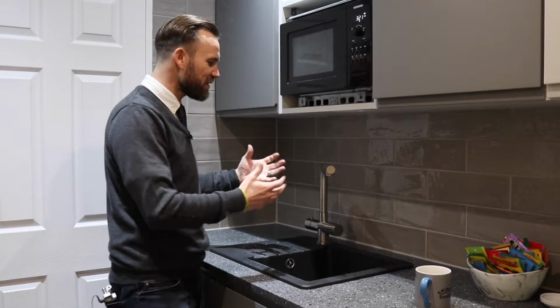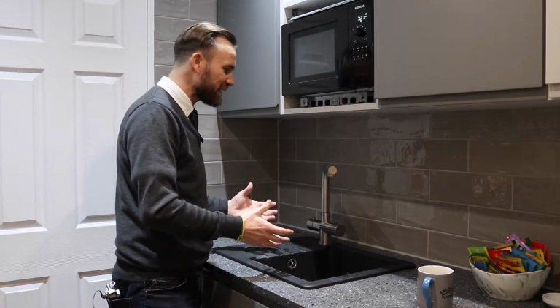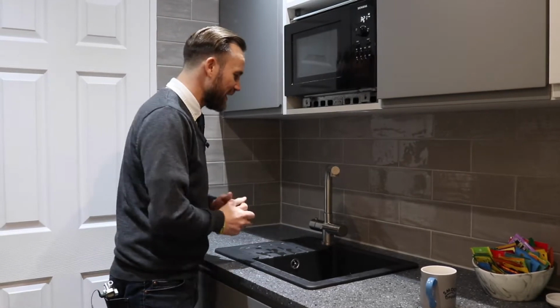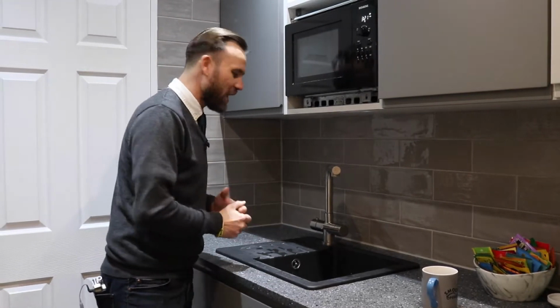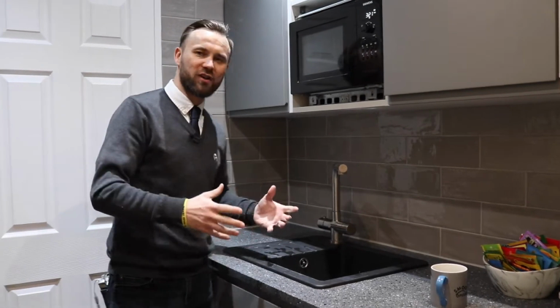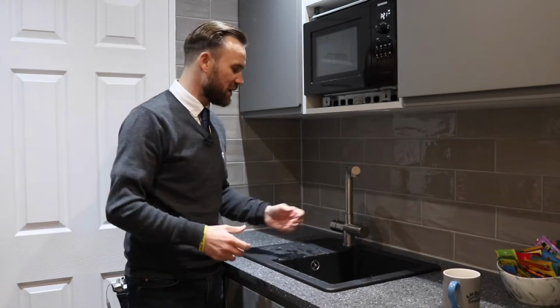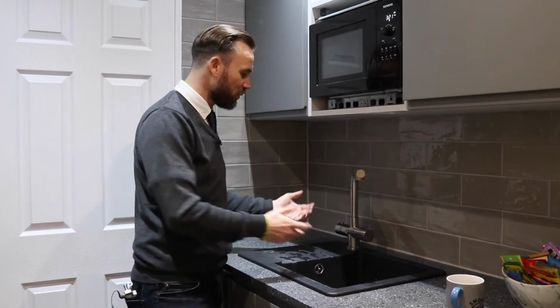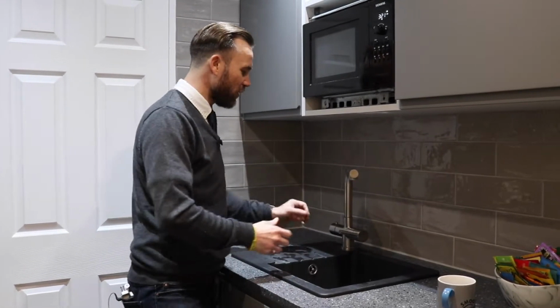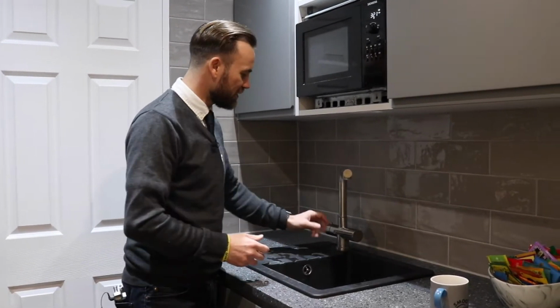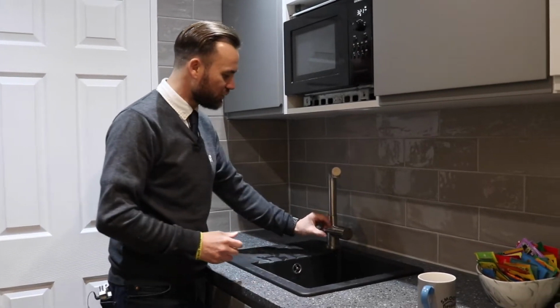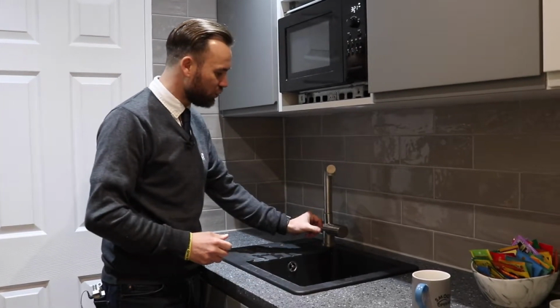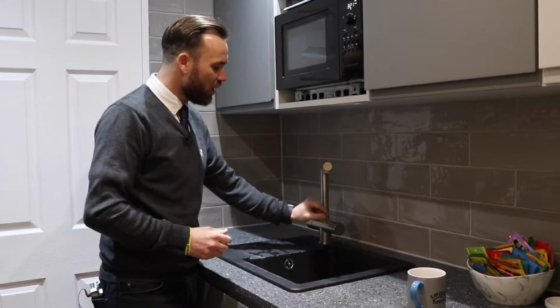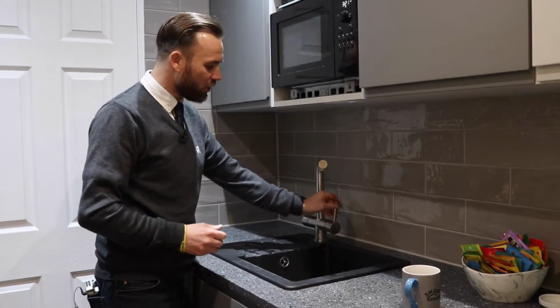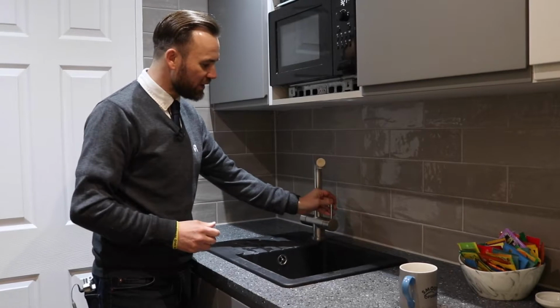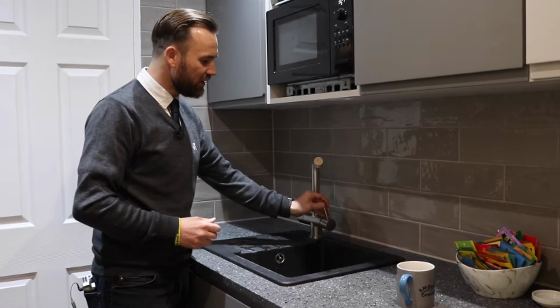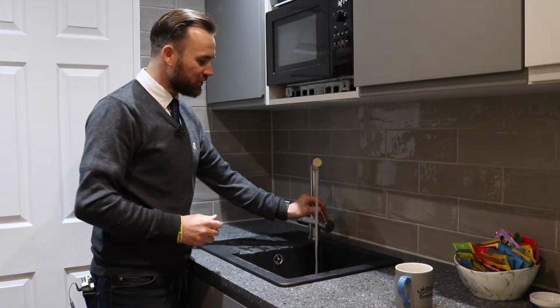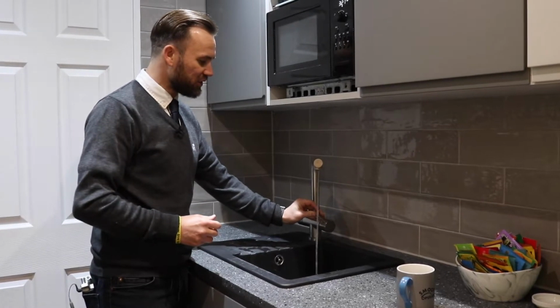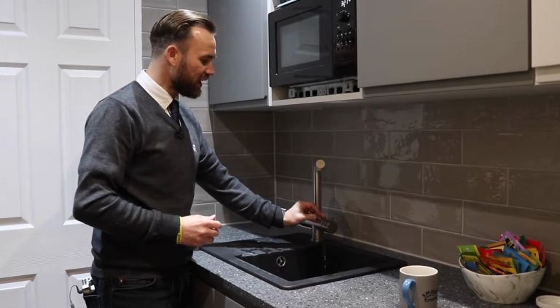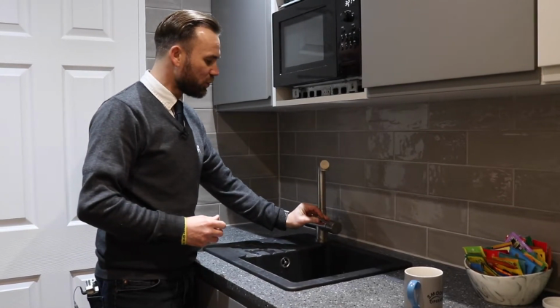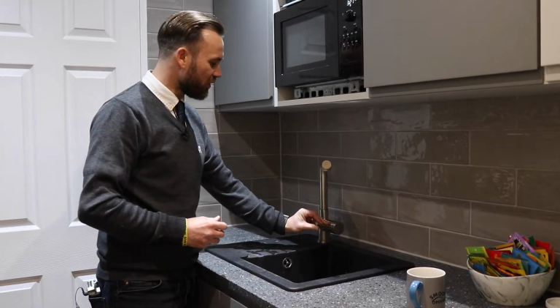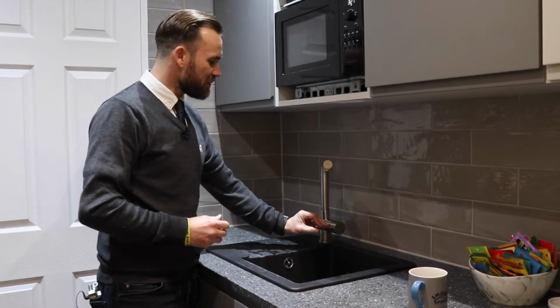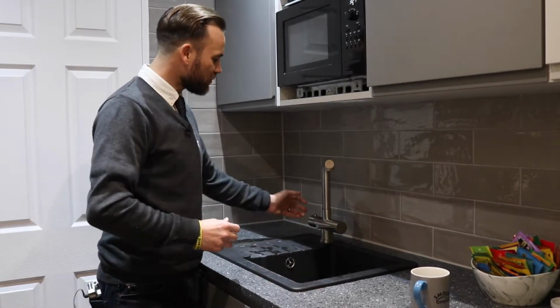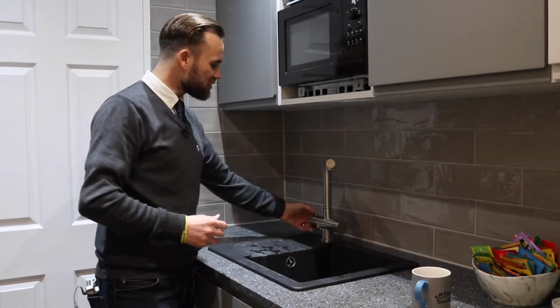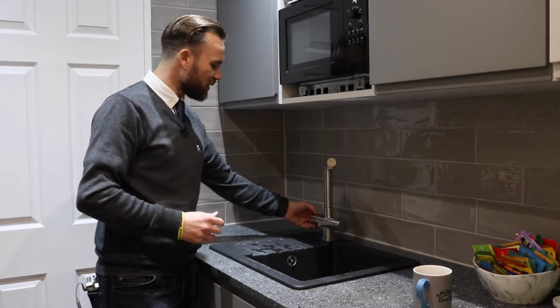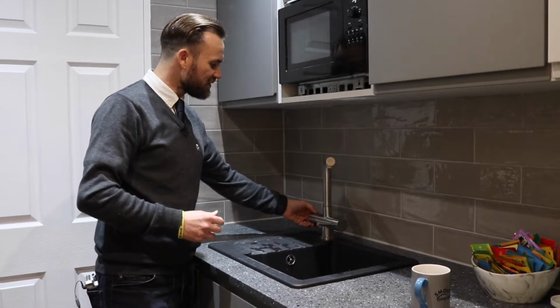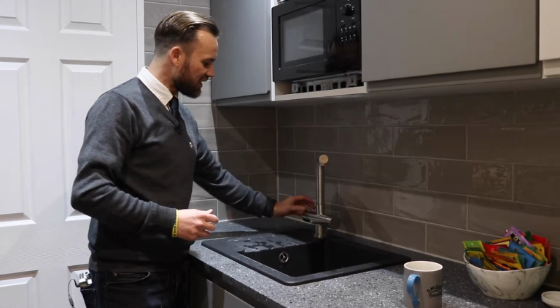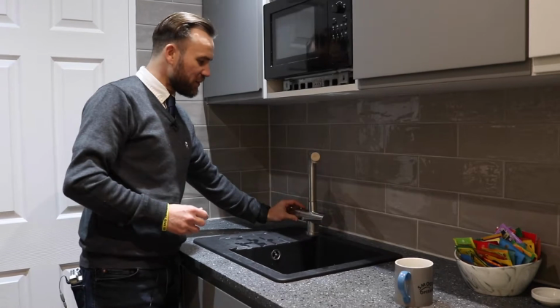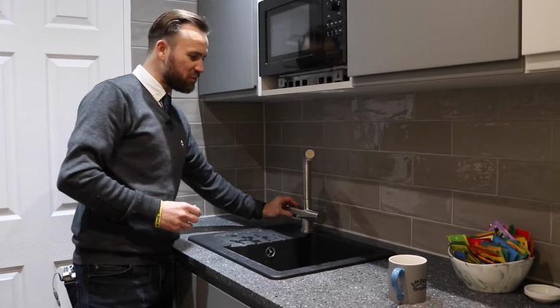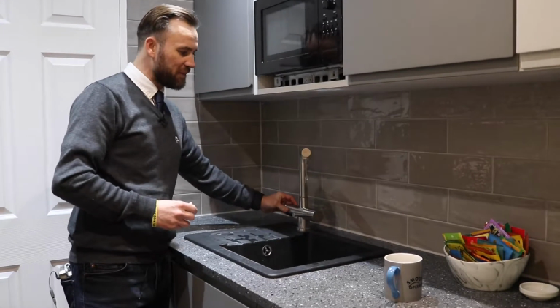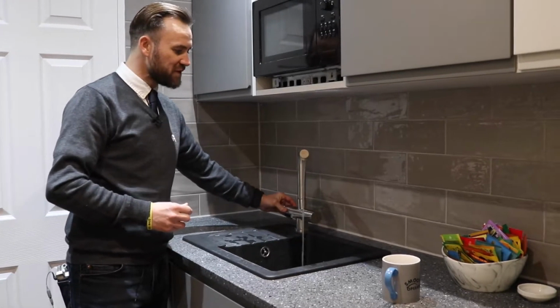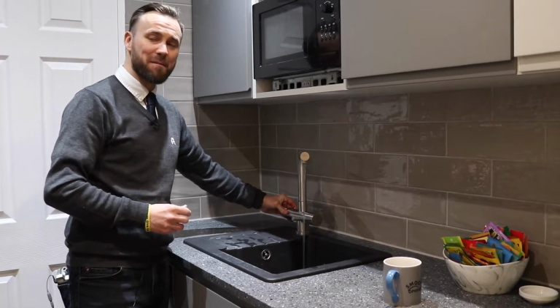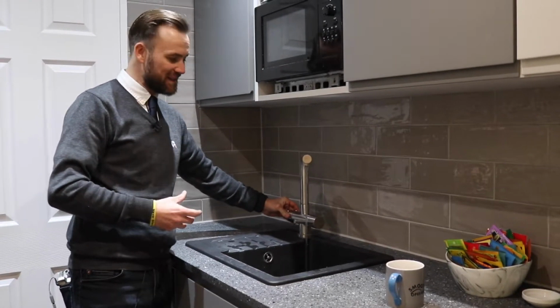So this is a Frankie hot tap which we use. What you've got here is obviously your normal hot and cold lever, so you get your standard water from that, but then just on the other side you do have a safety catch with the actual boiling tap mechanism.